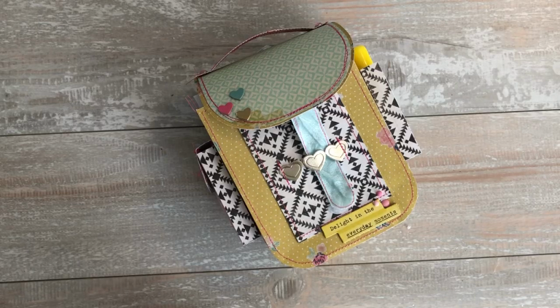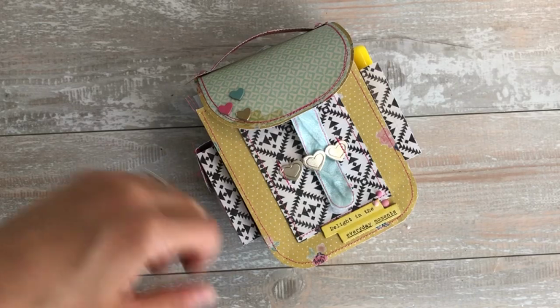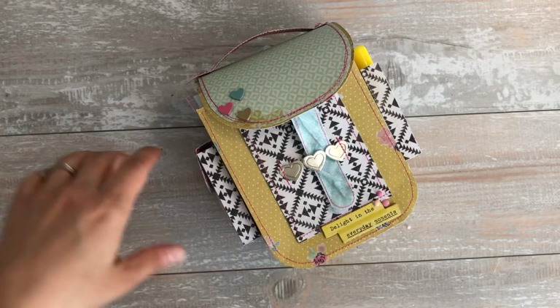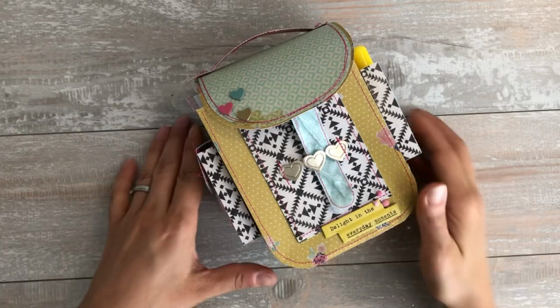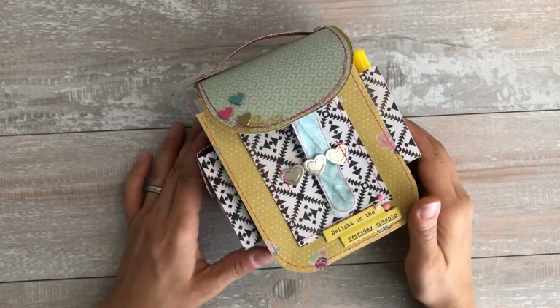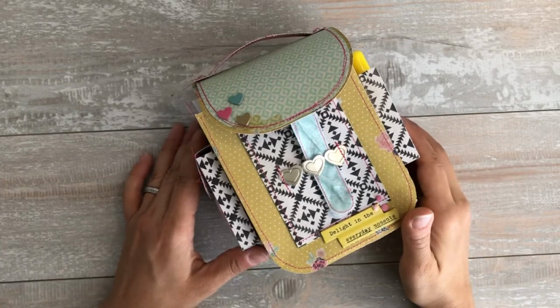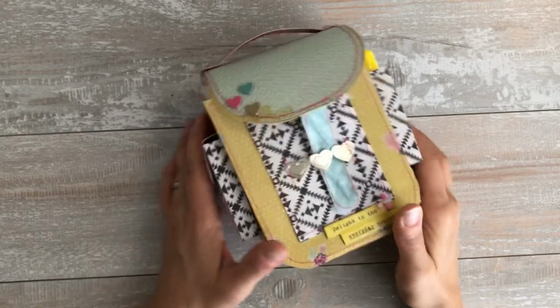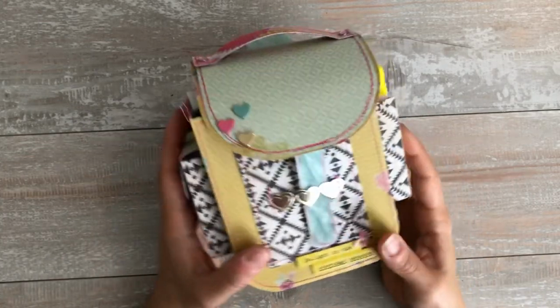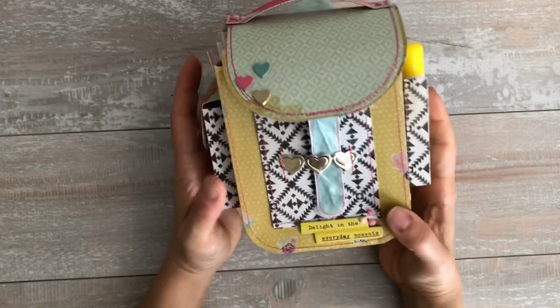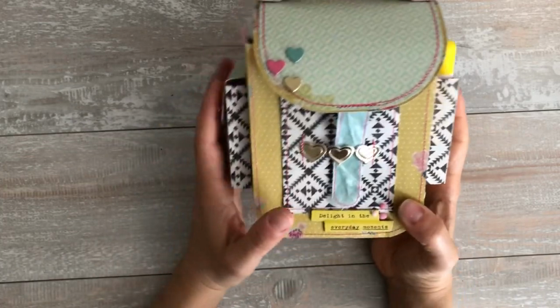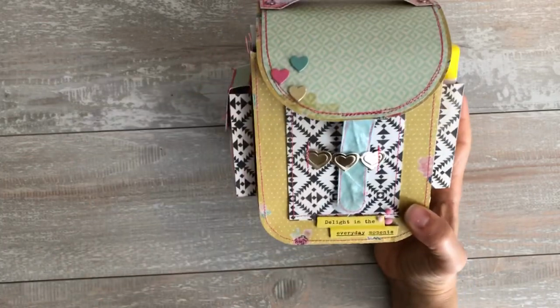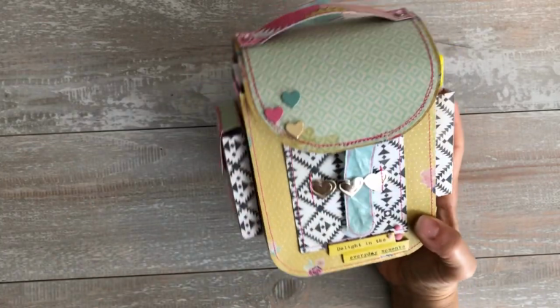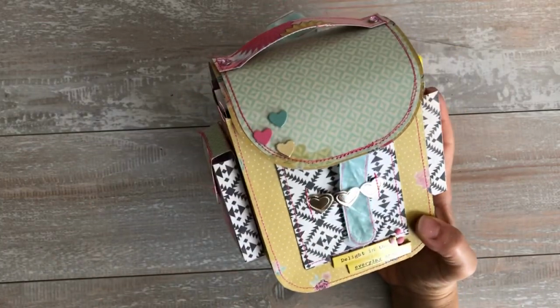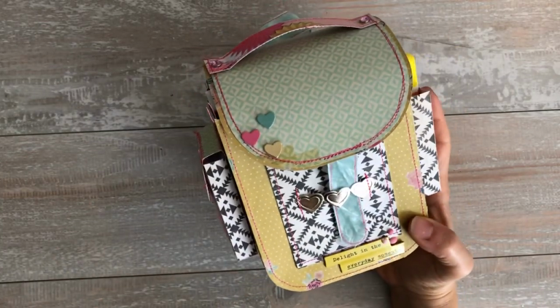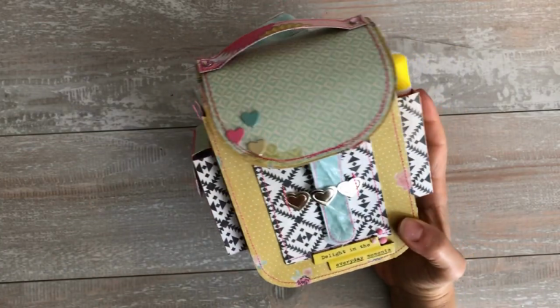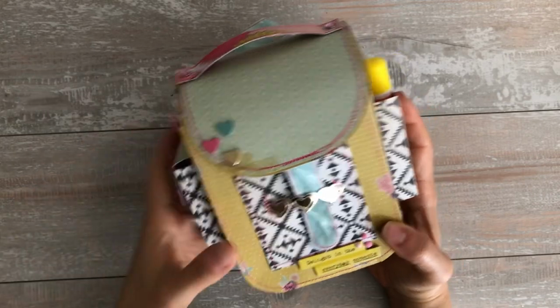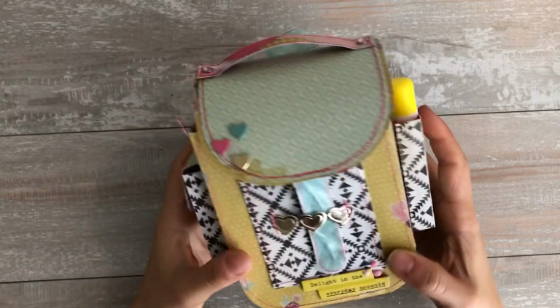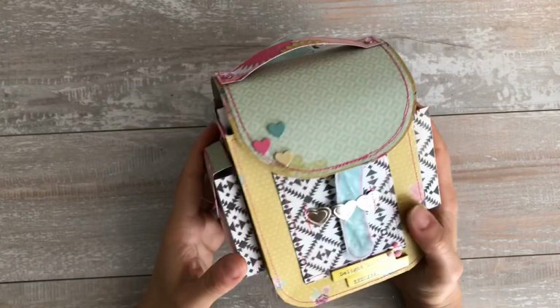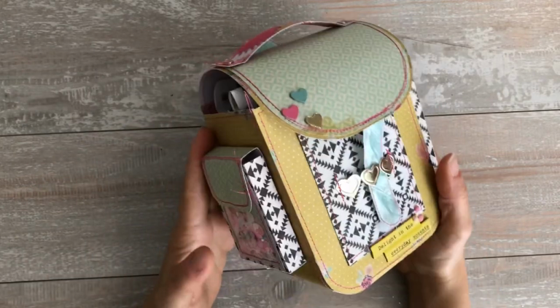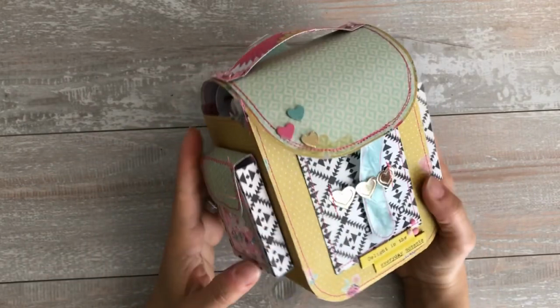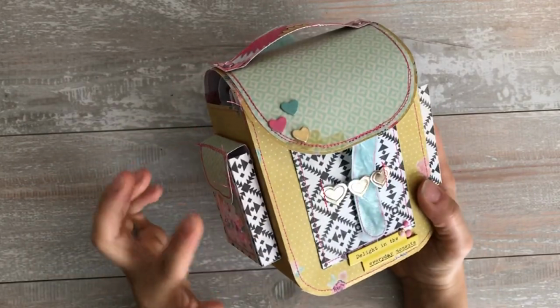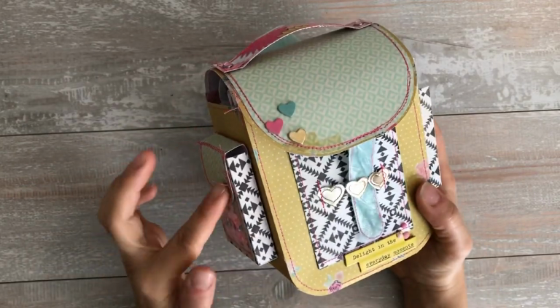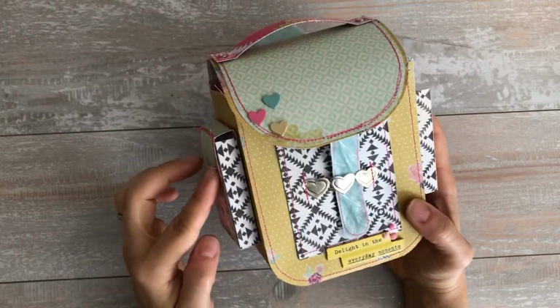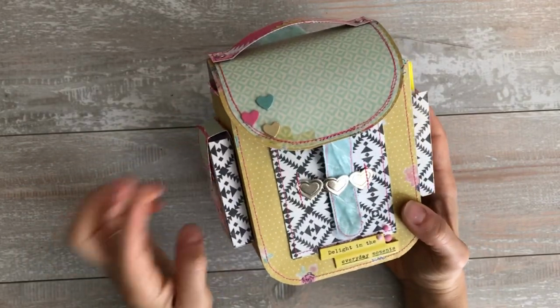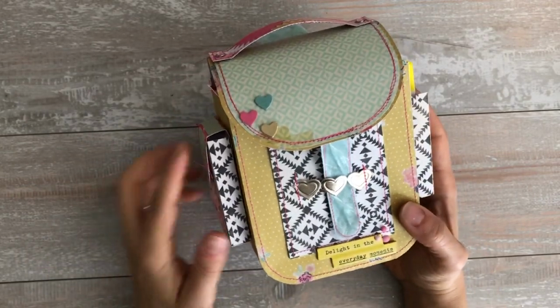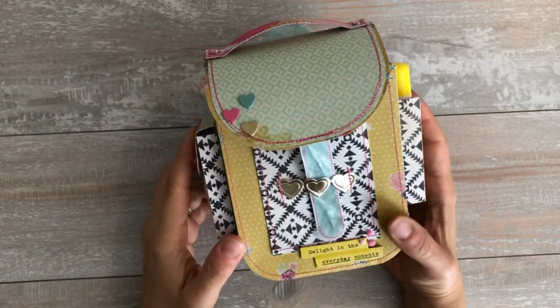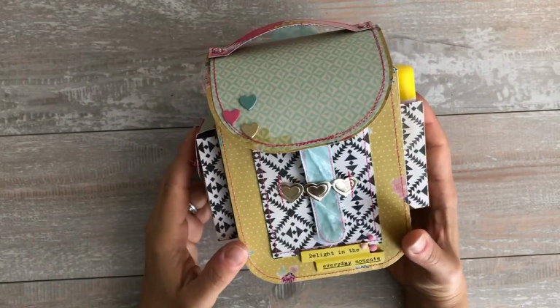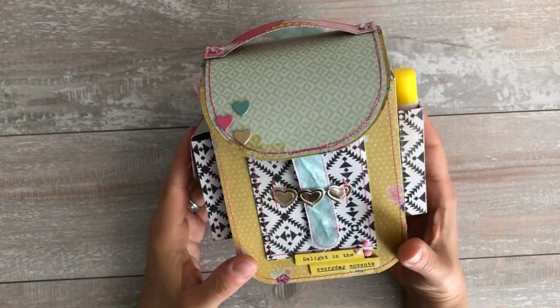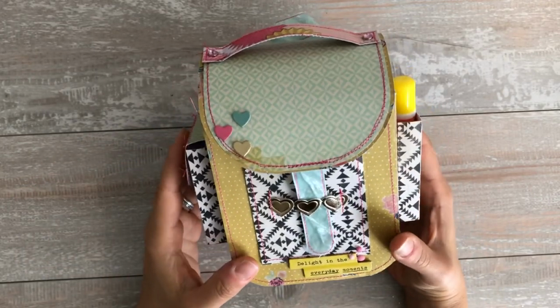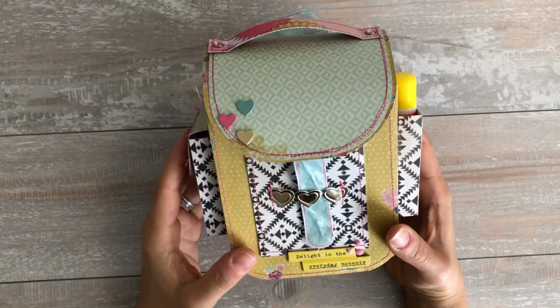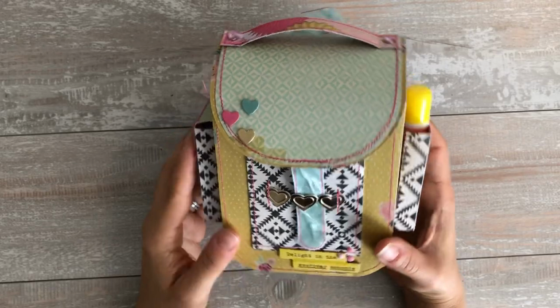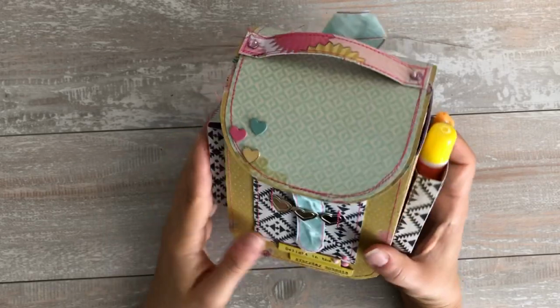Hi, thank you for watching. Today I am sharing with you guys this little backpack that I made. Adriana and I, as I've mentioned in my most recent videos, are doing a 10 days of Christmas swap.